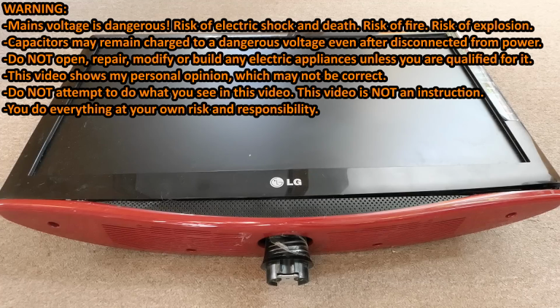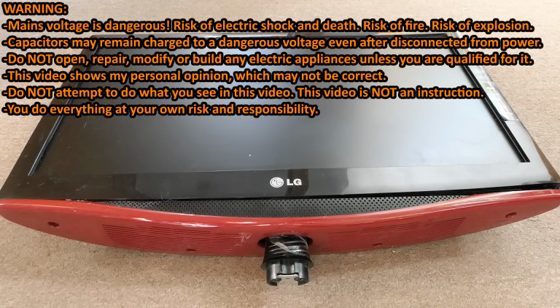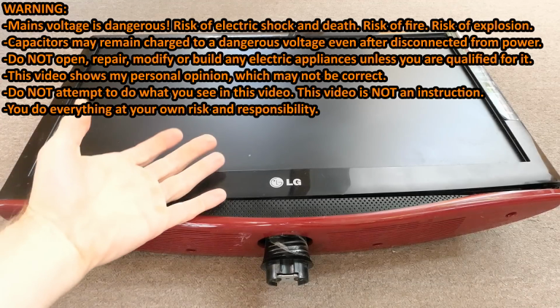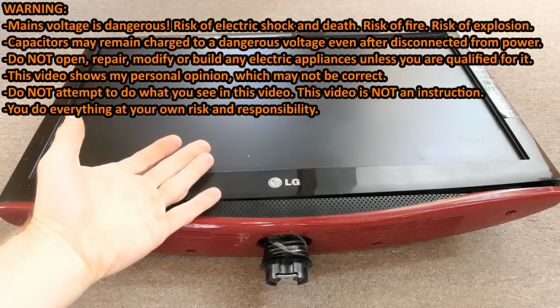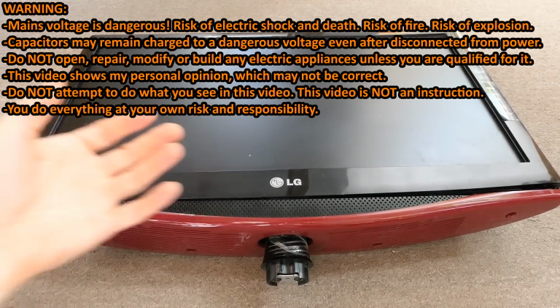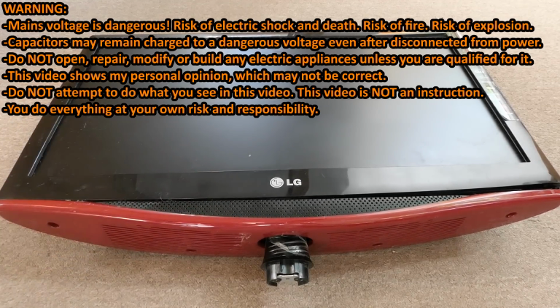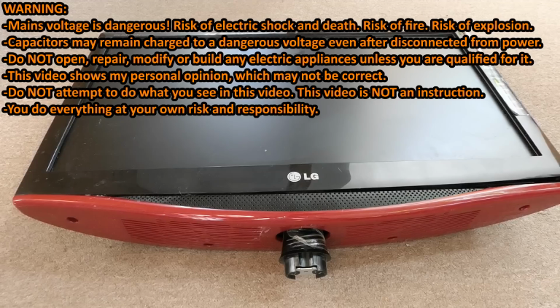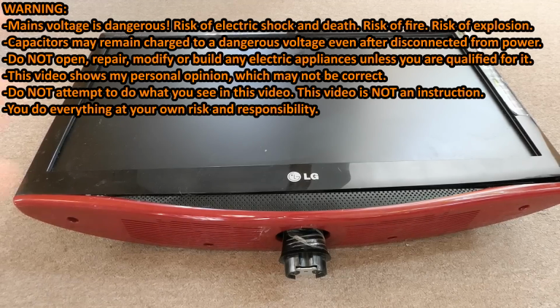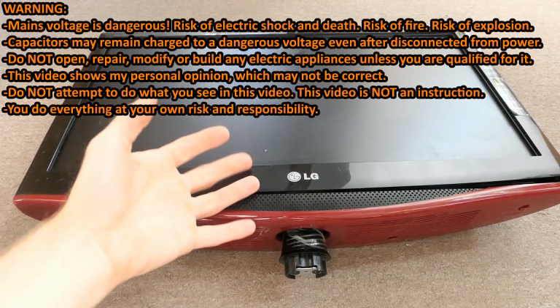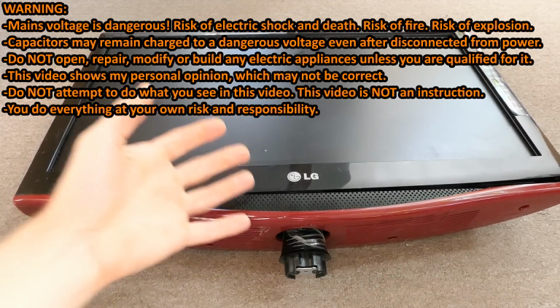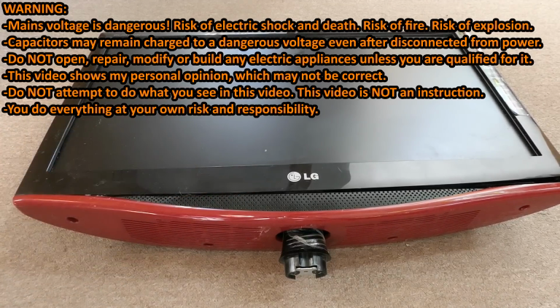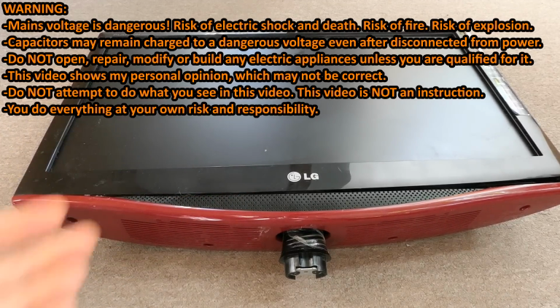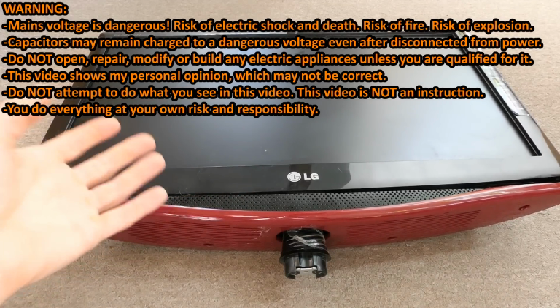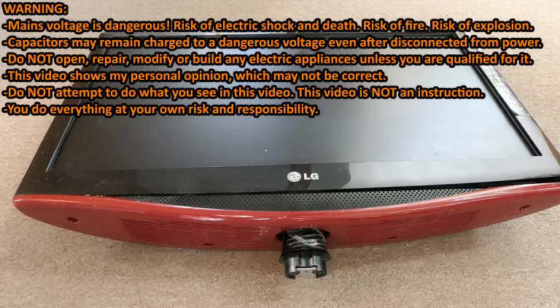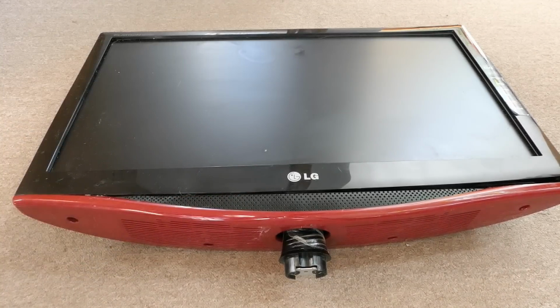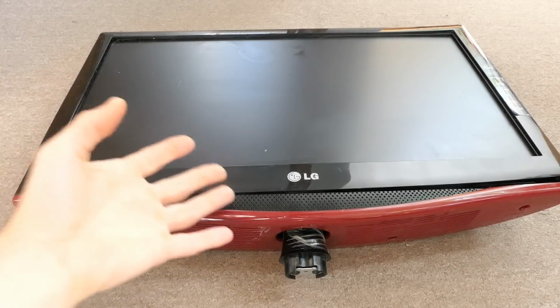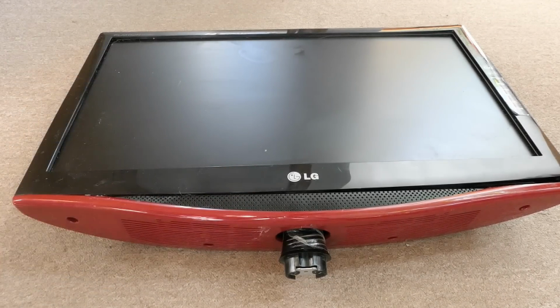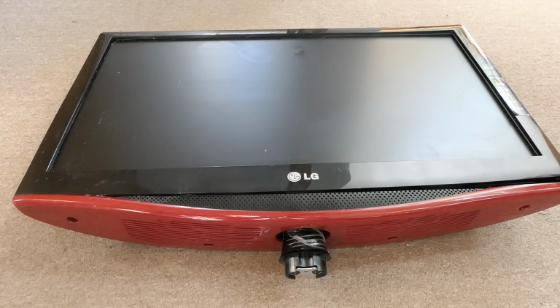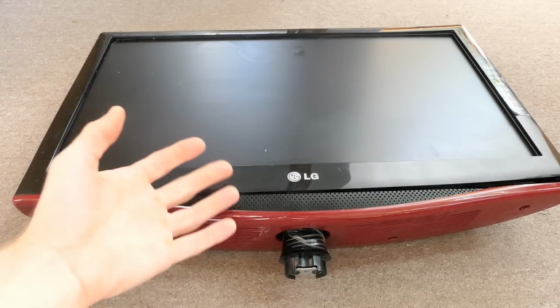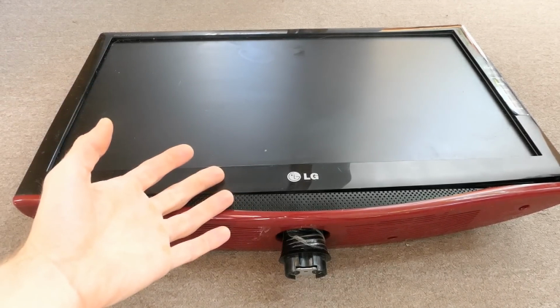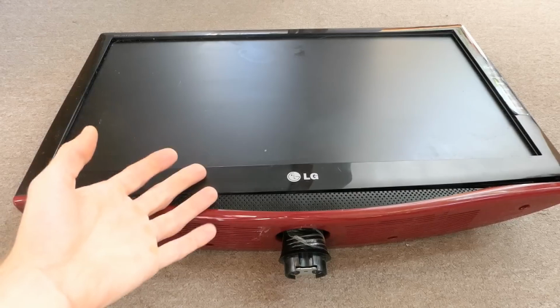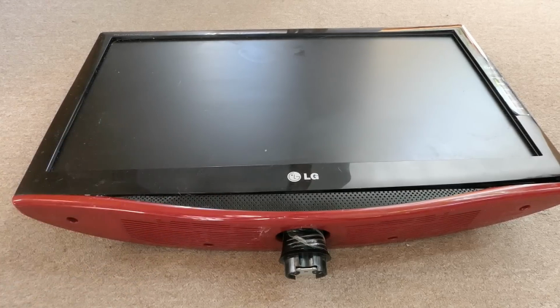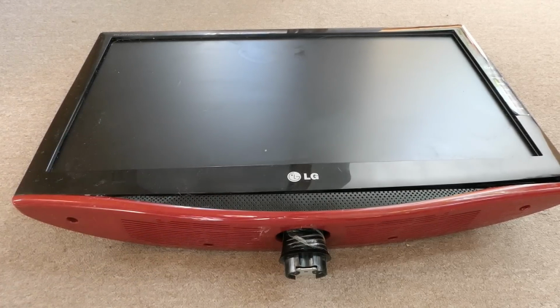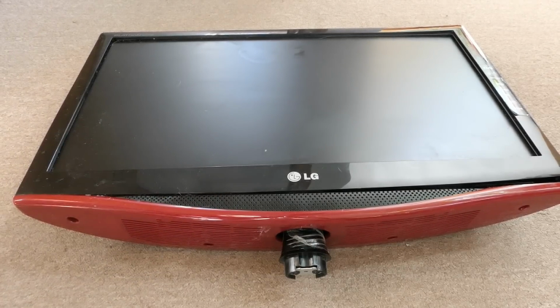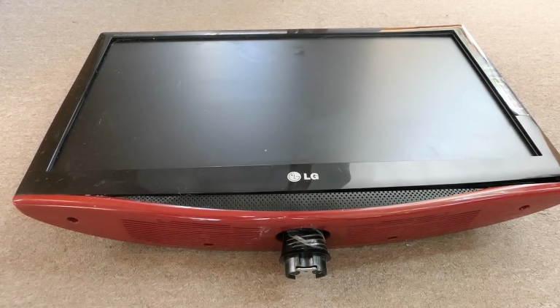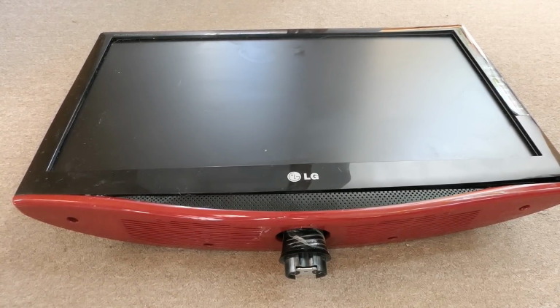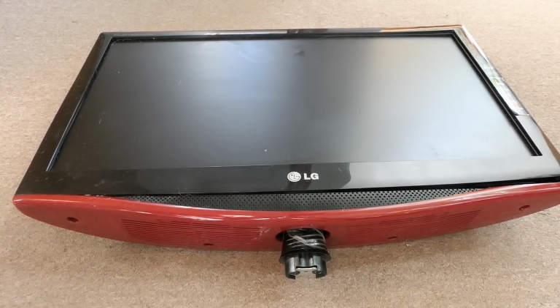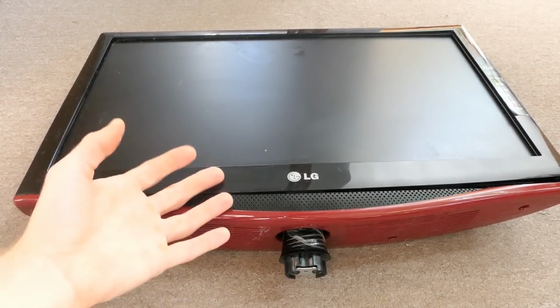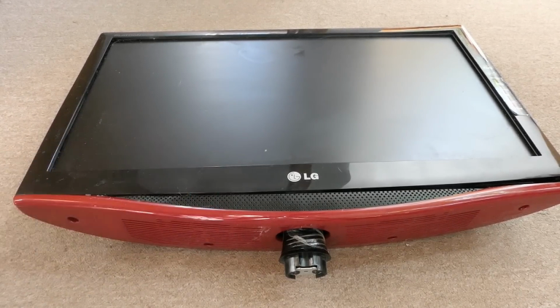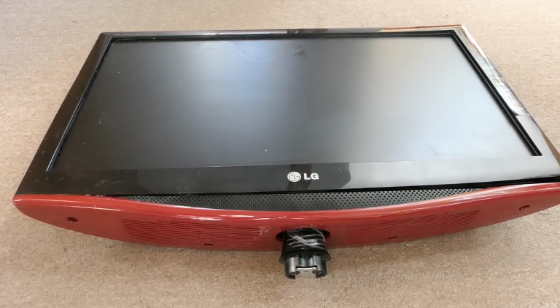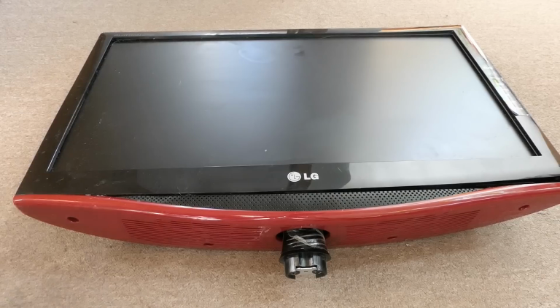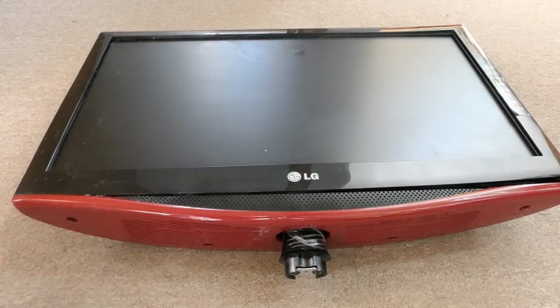Today we have a dumpster television to explore. Let's see what's inside, how it works, and if I can fix it. Not that I need it - the last time I watched television was when a television still looked like a television, and it's not much use without the remote control, but let's try.